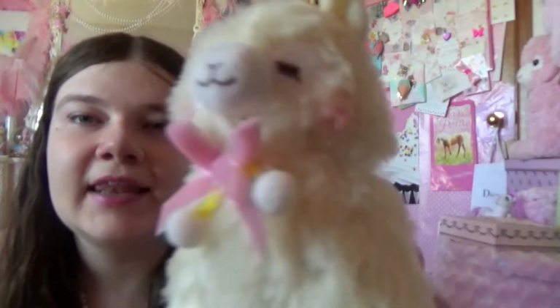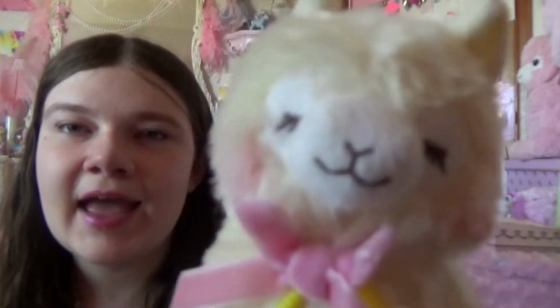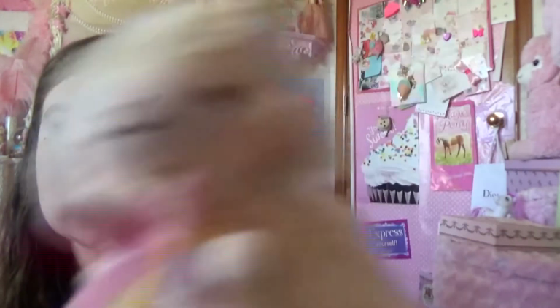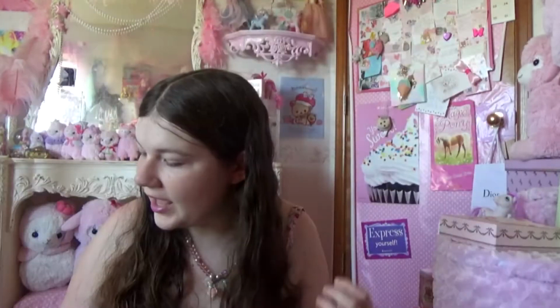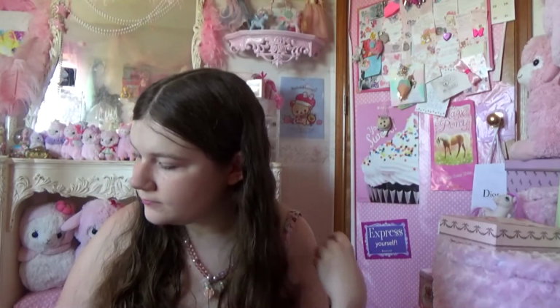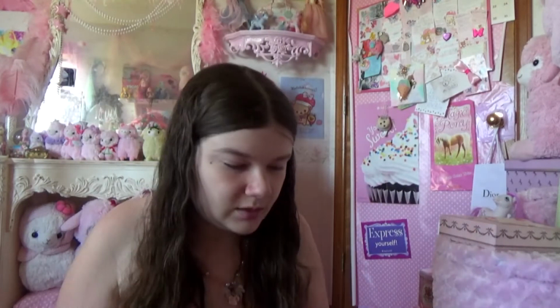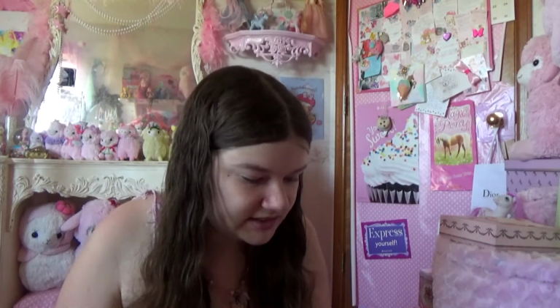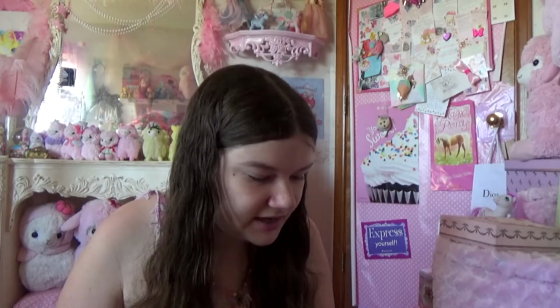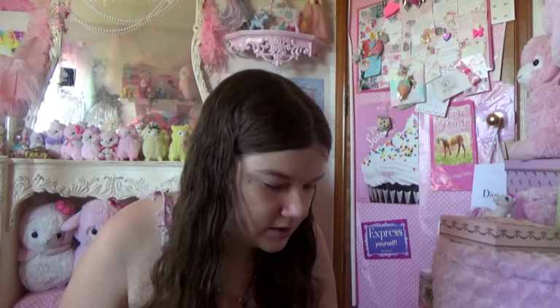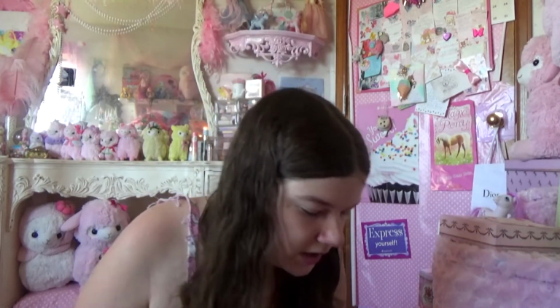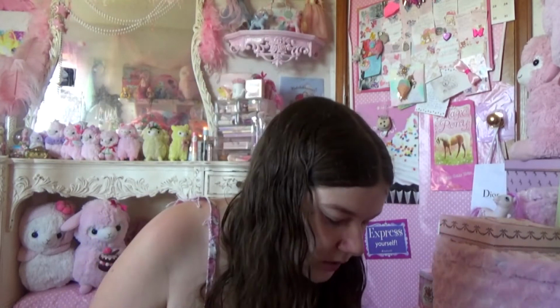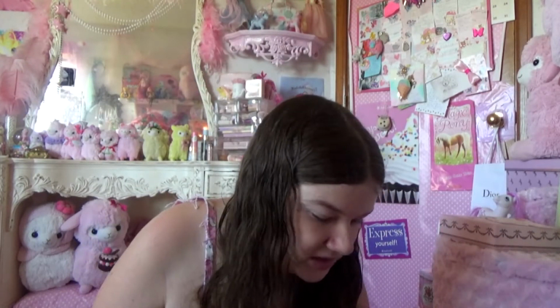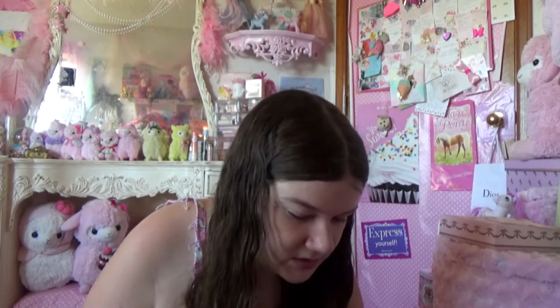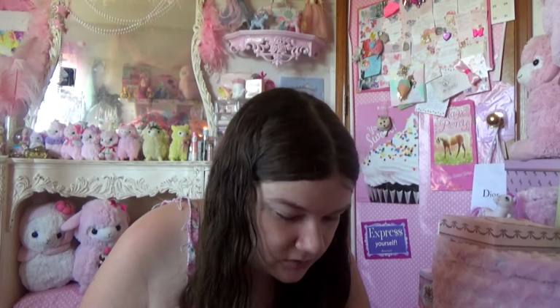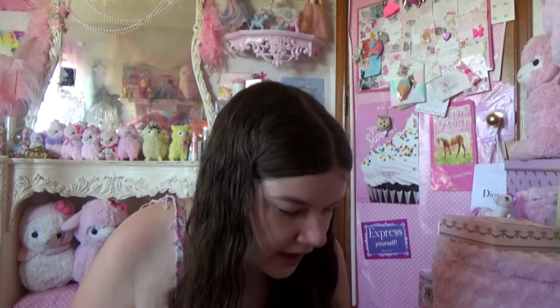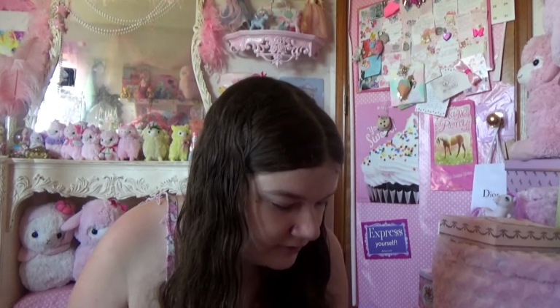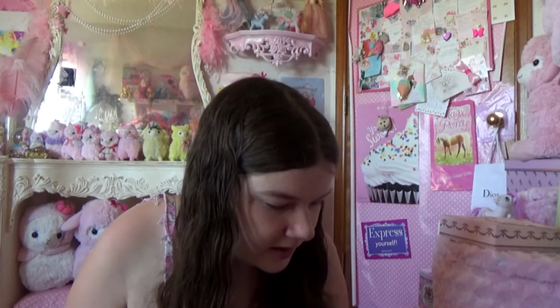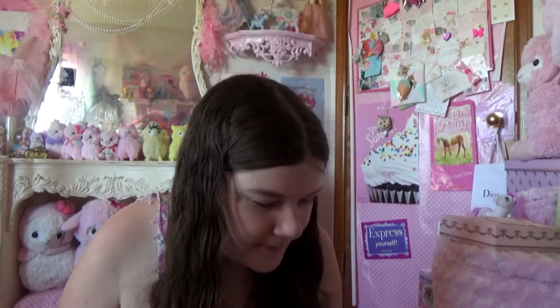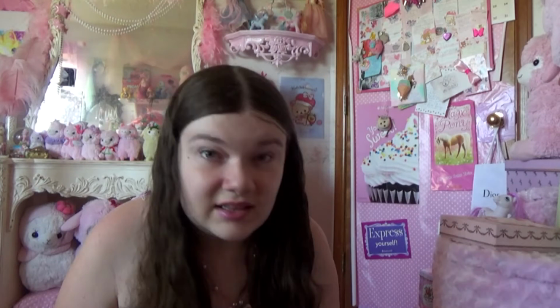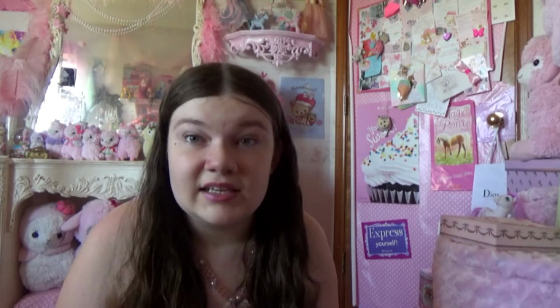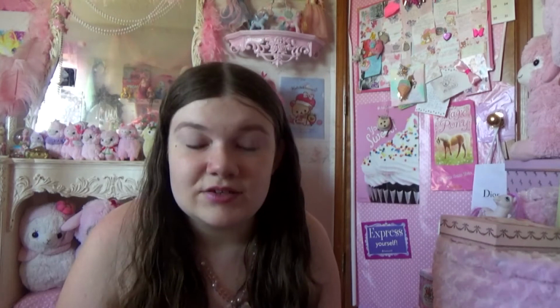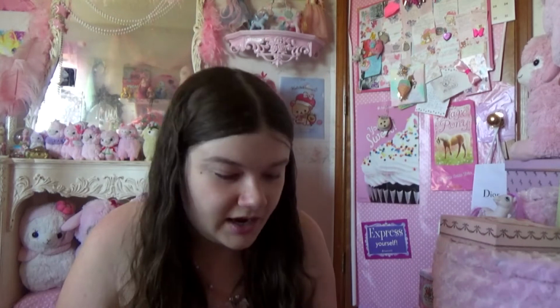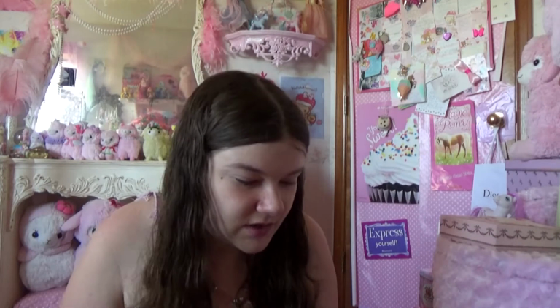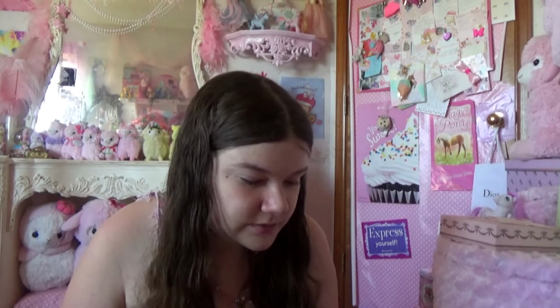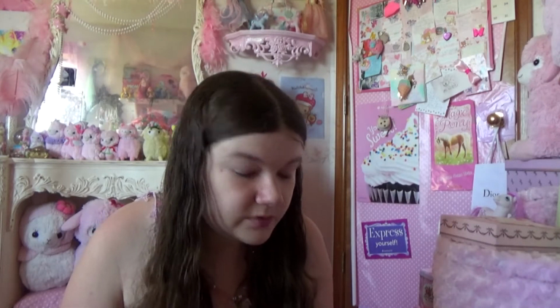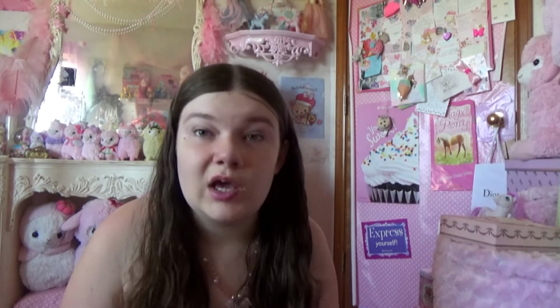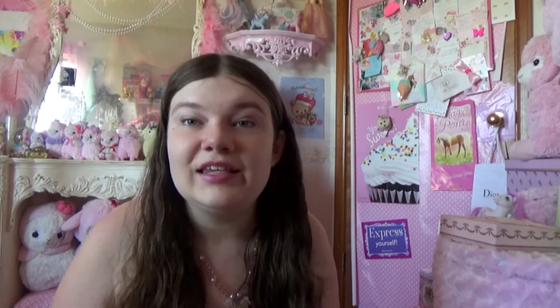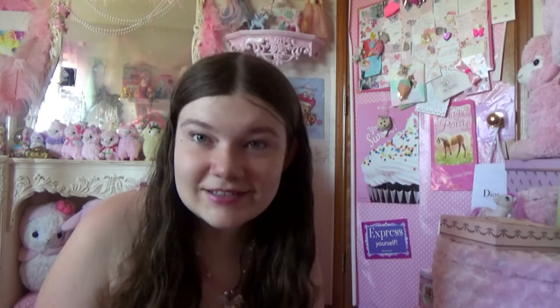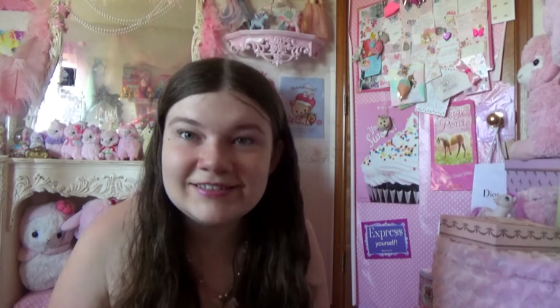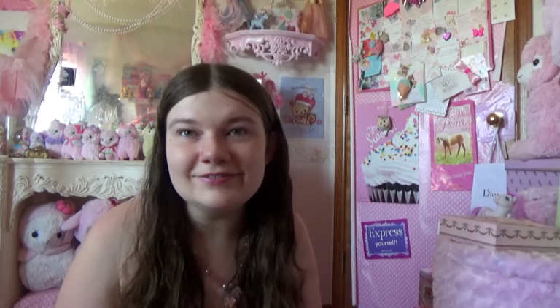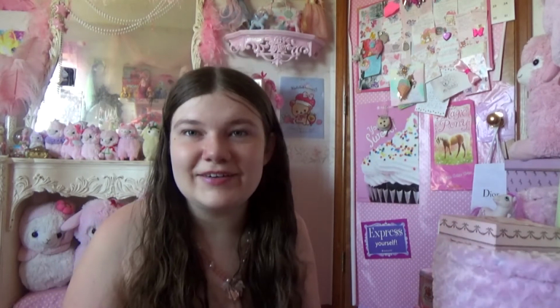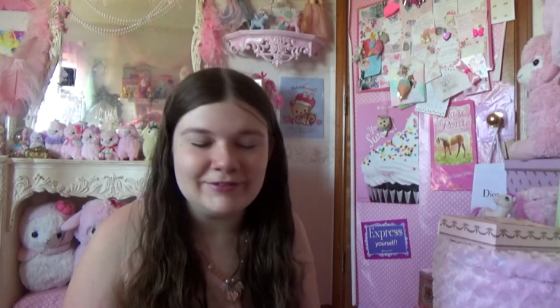Then we went to Daiso. I don't have a Daiso down where I live, but they had a Daiso there, and so I bought some super cute kawaii goods for the kawaii room.